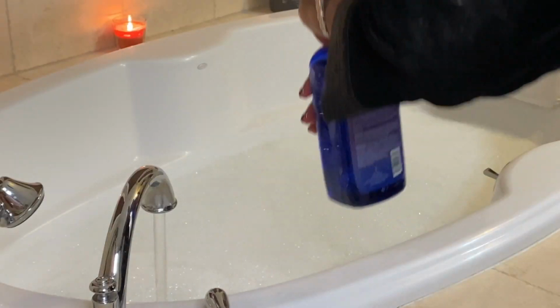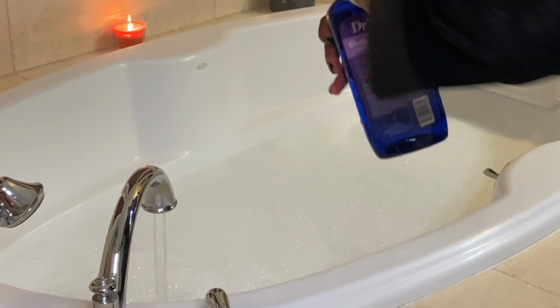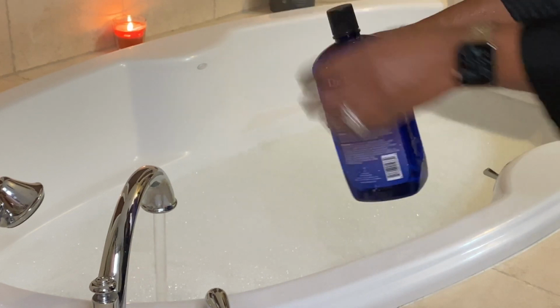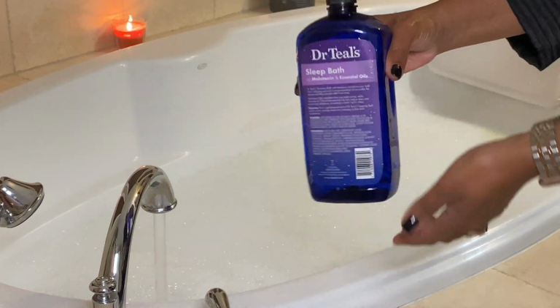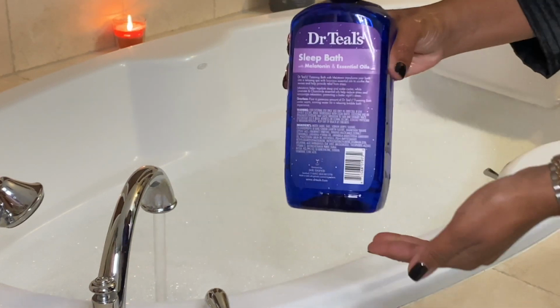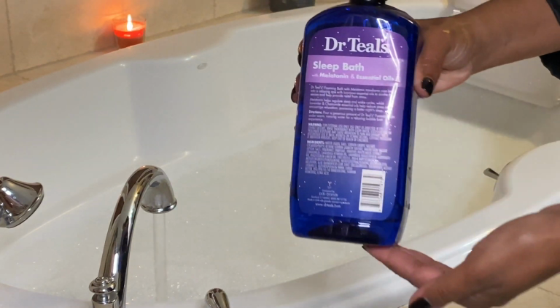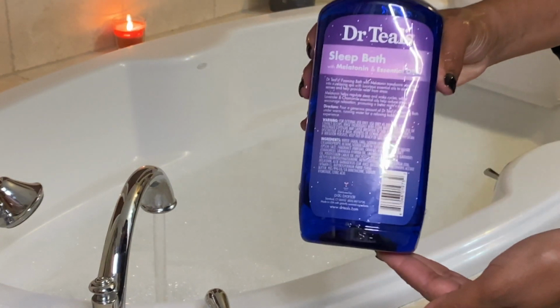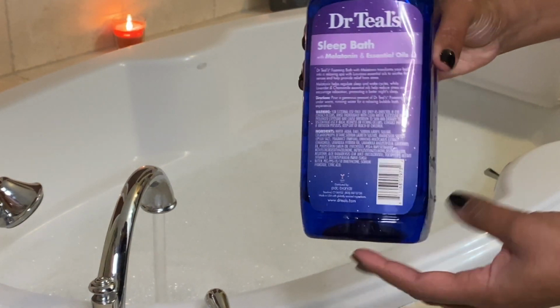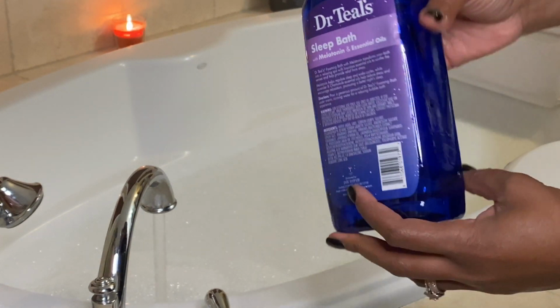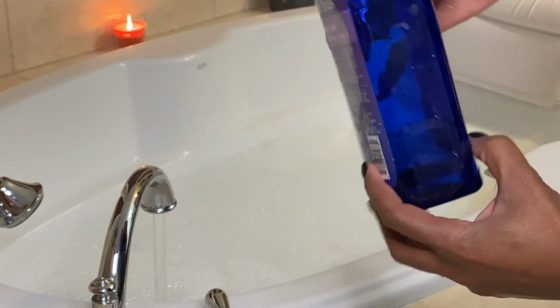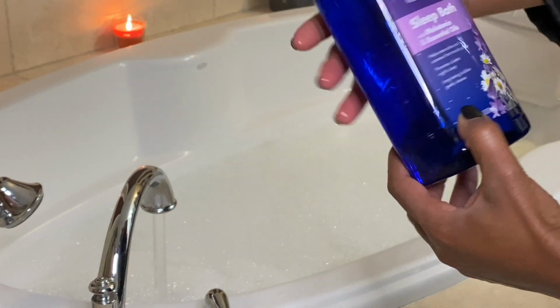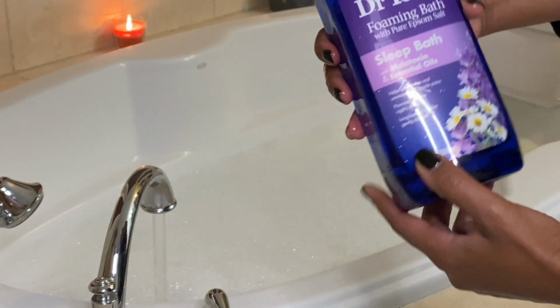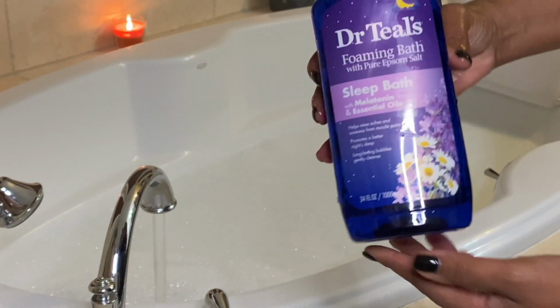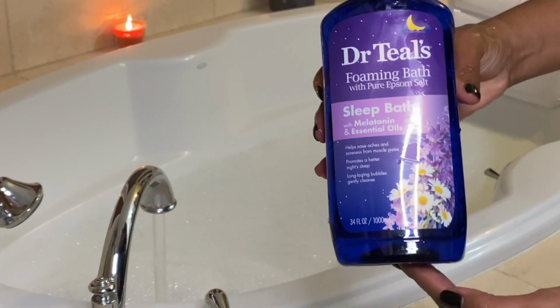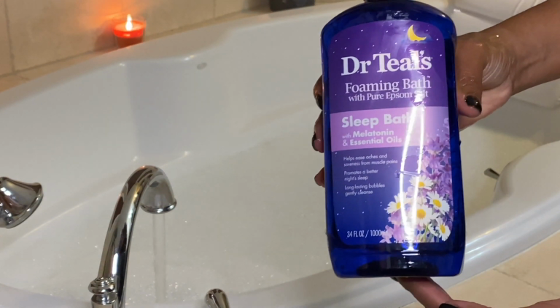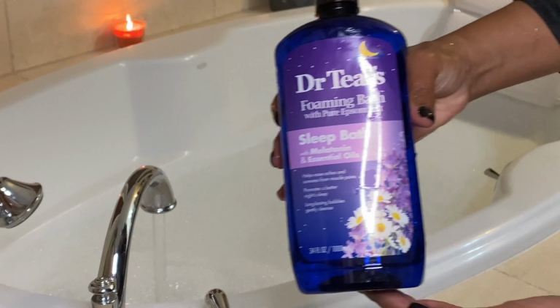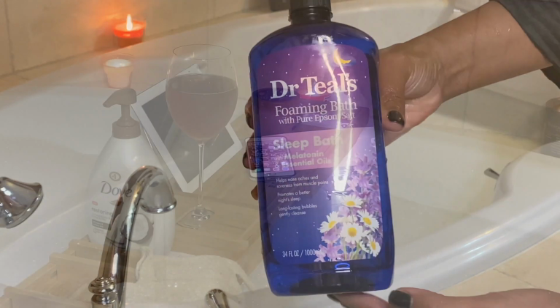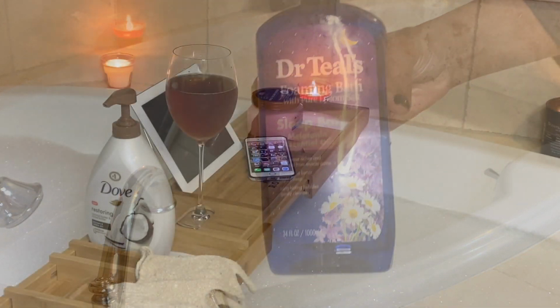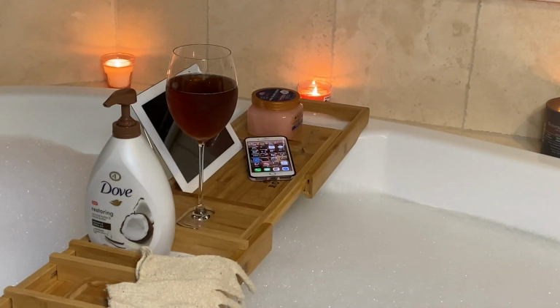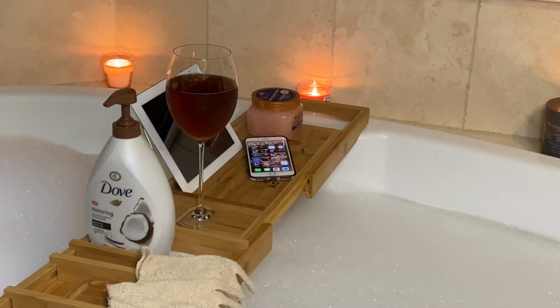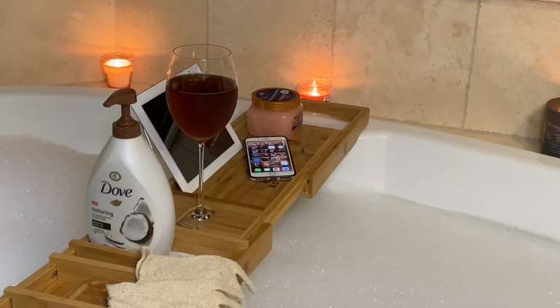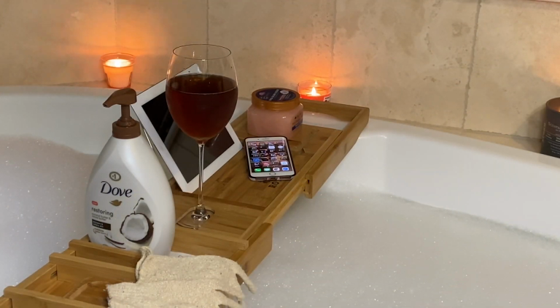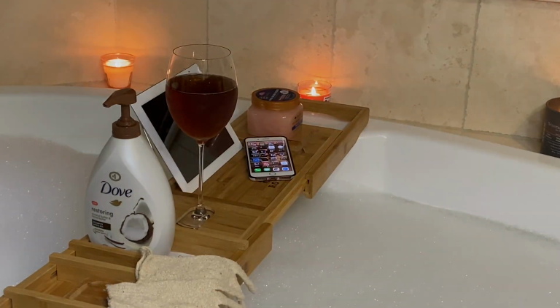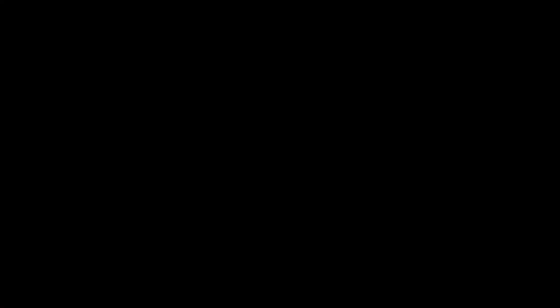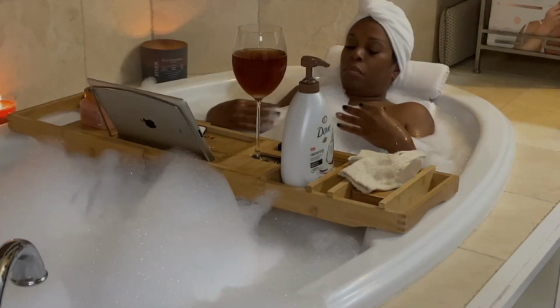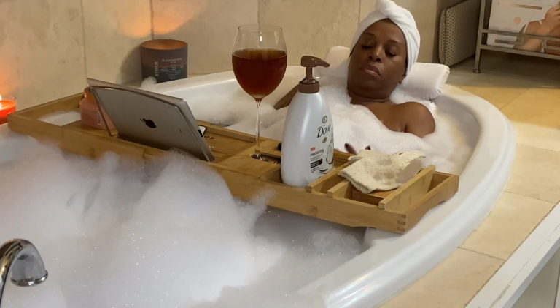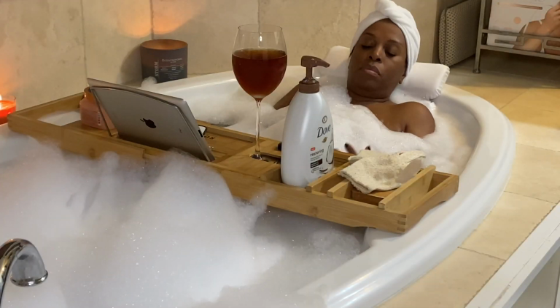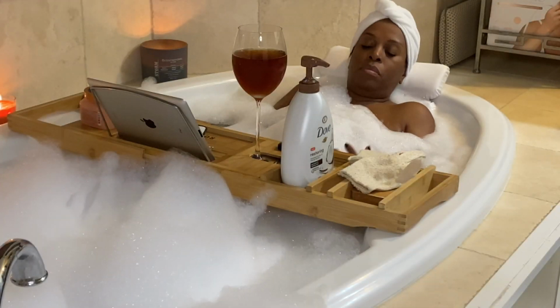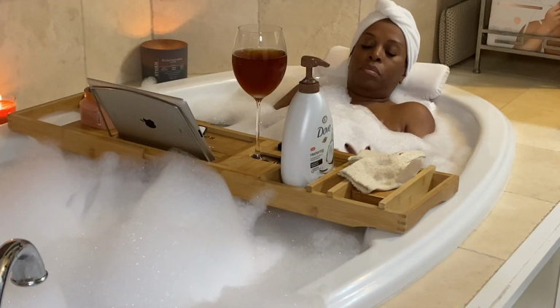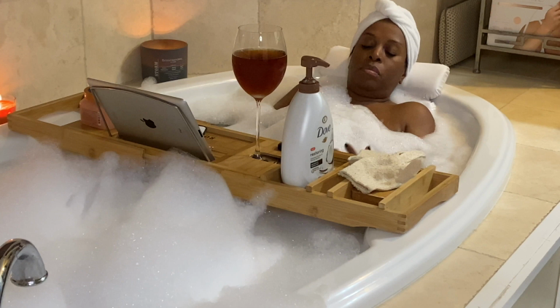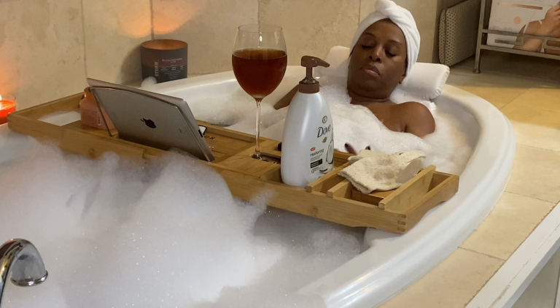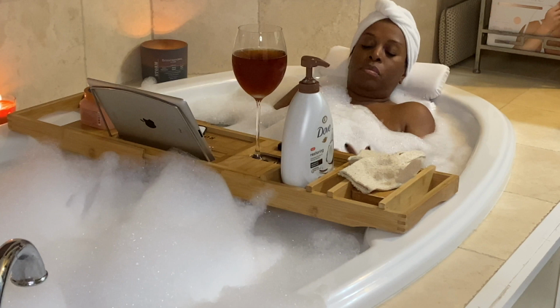I start off by taking a nice hot bubble bath using my Dr. Teal's sleep bath with melatonin. I usually soak in the tub for about 45 minutes to an hour.